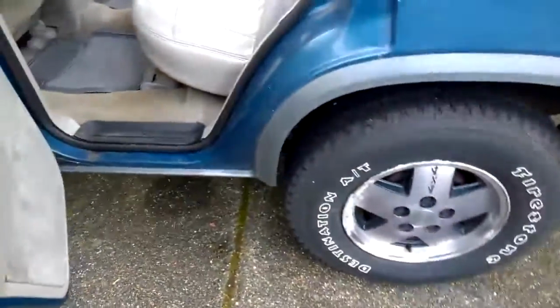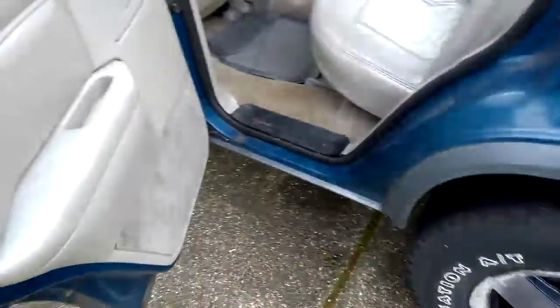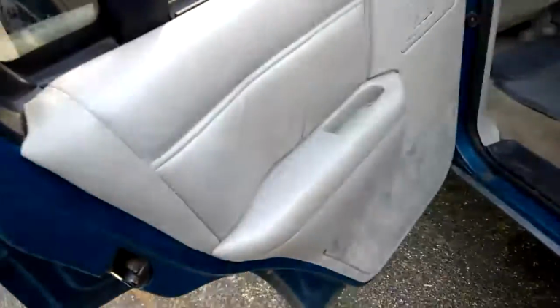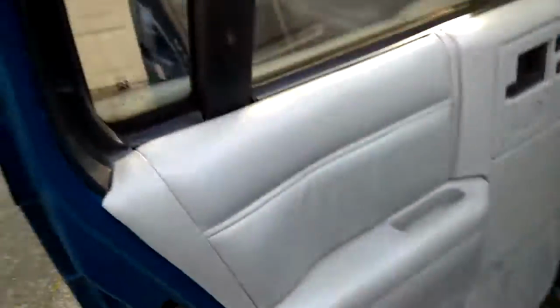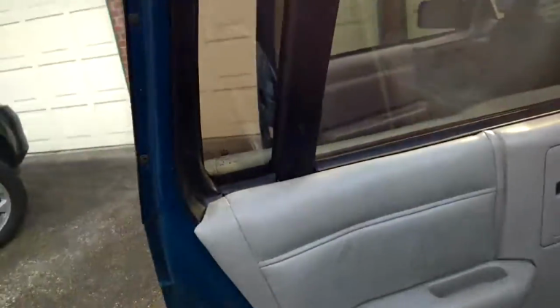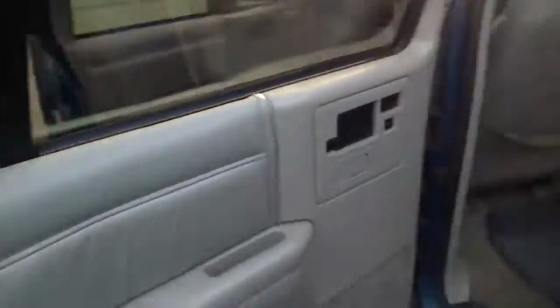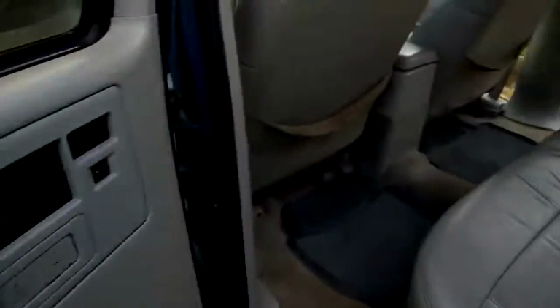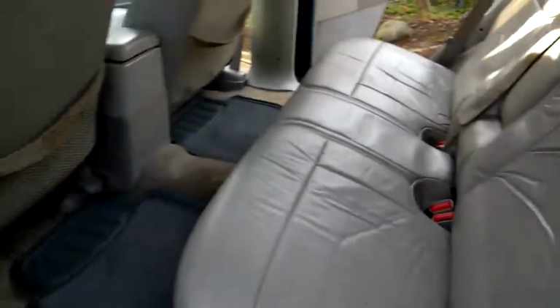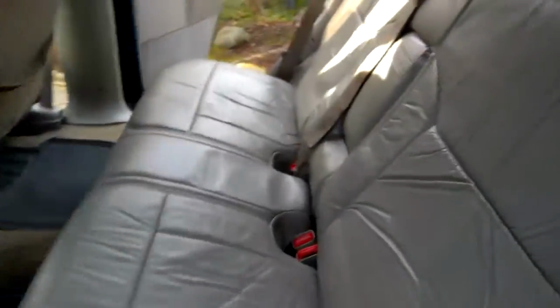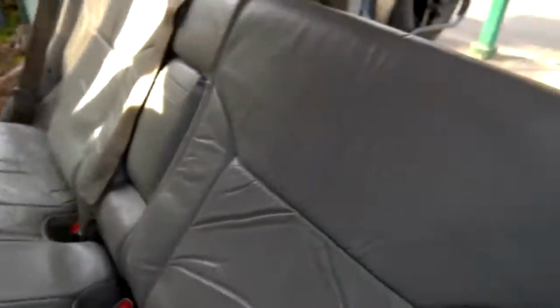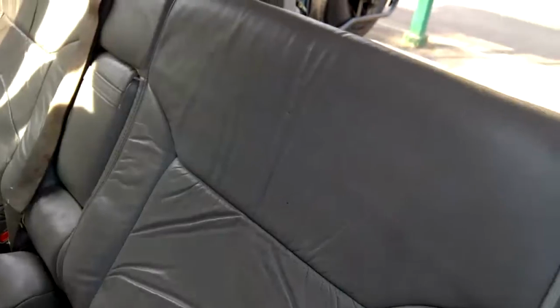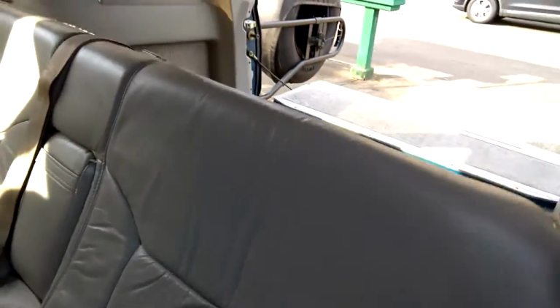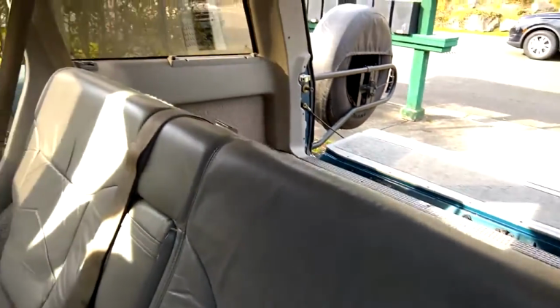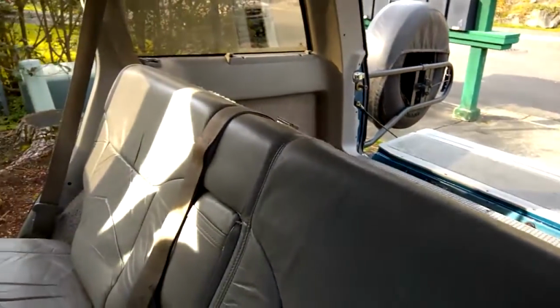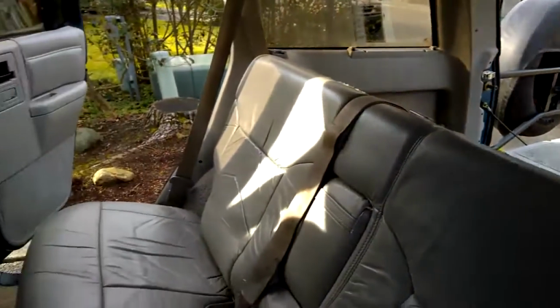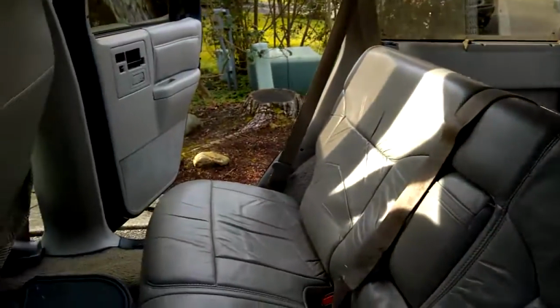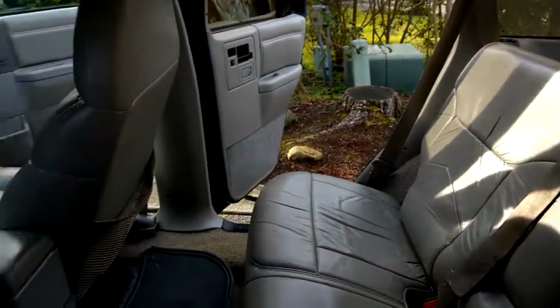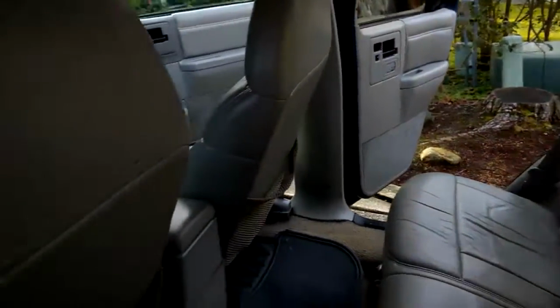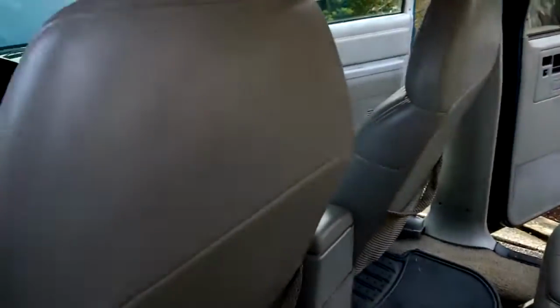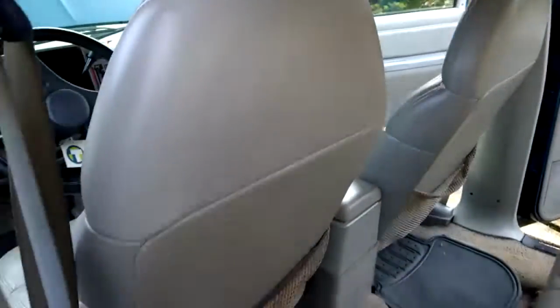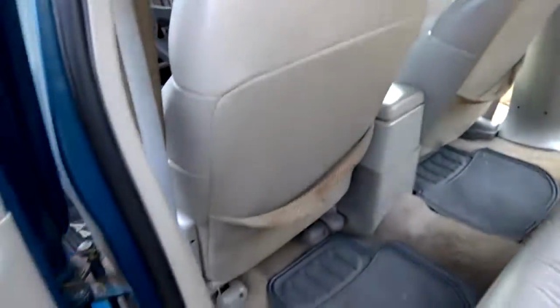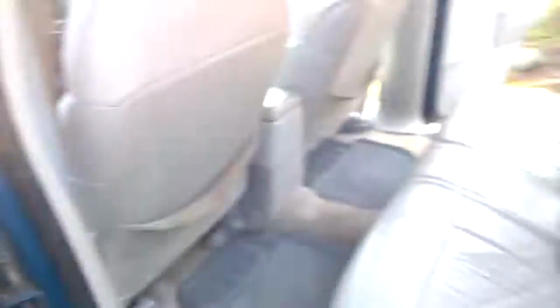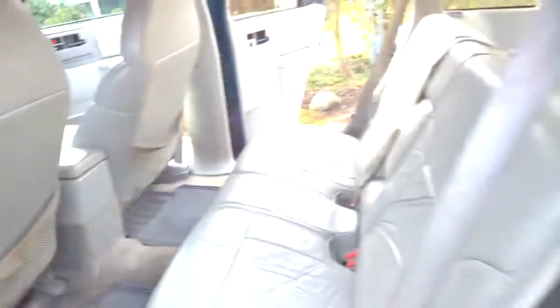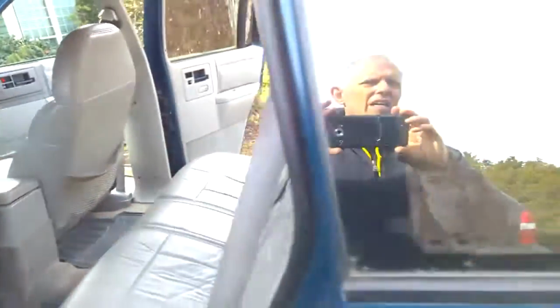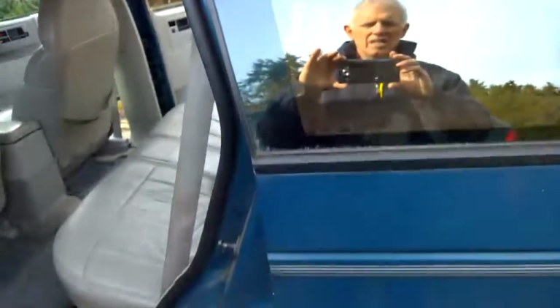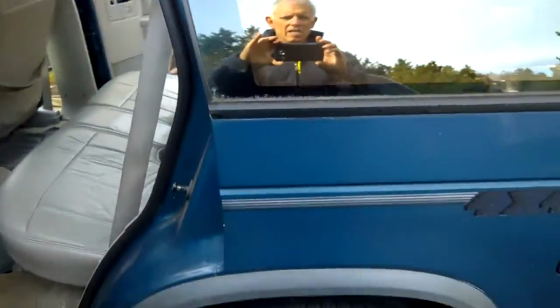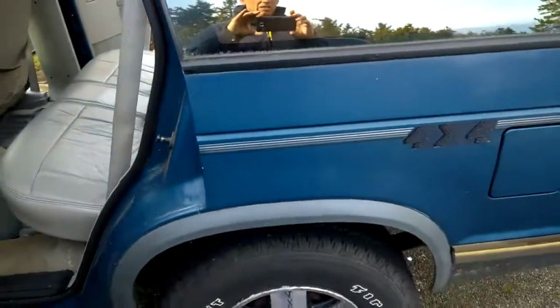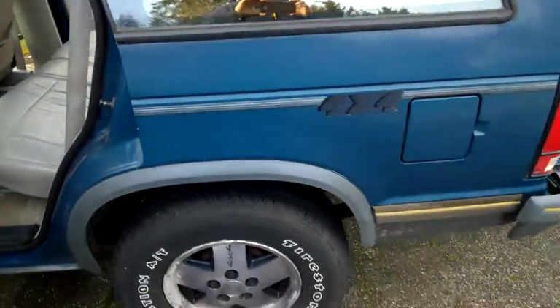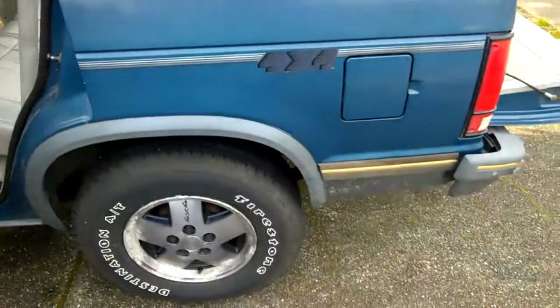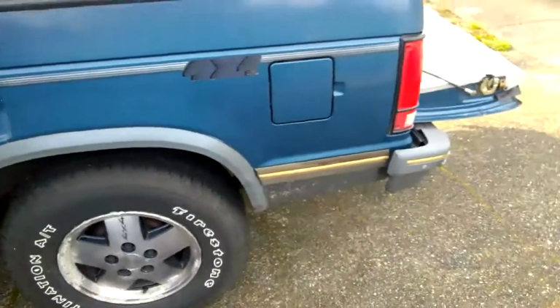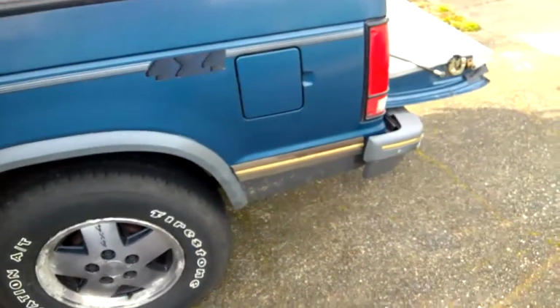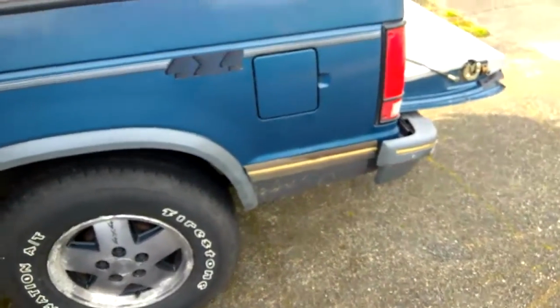There's the back seat and back doors. You can see there's no rust on the body.